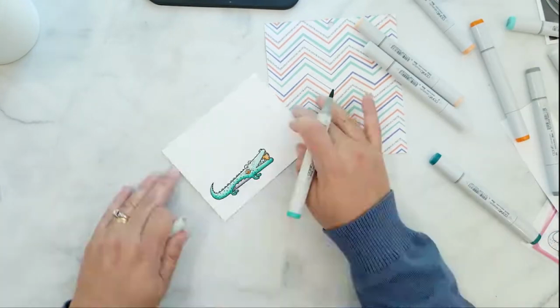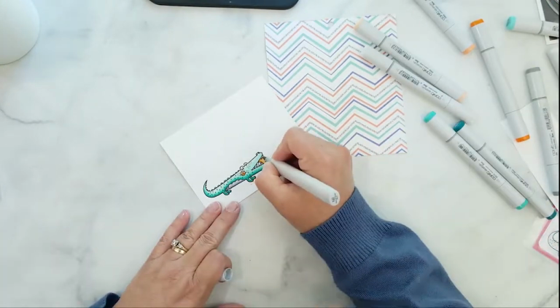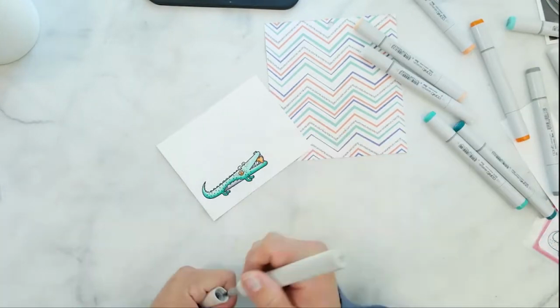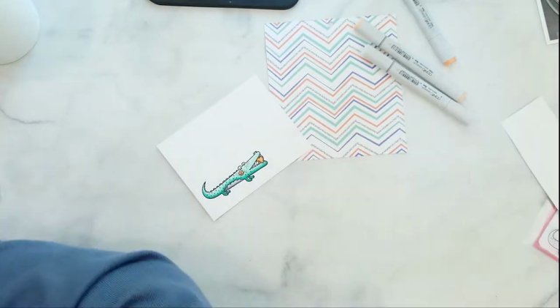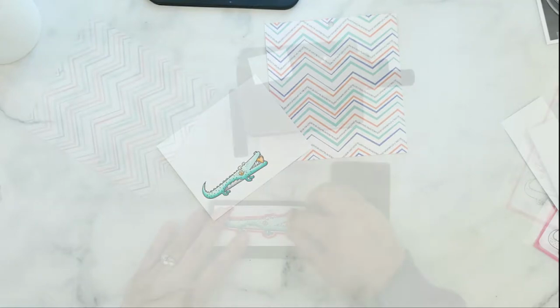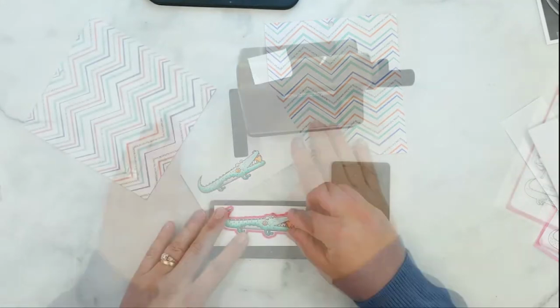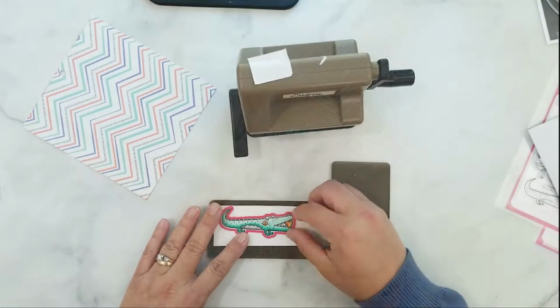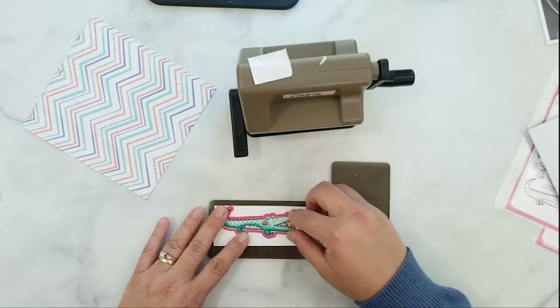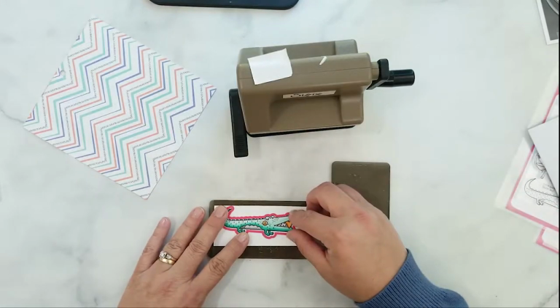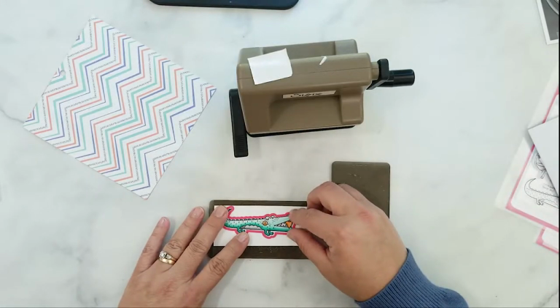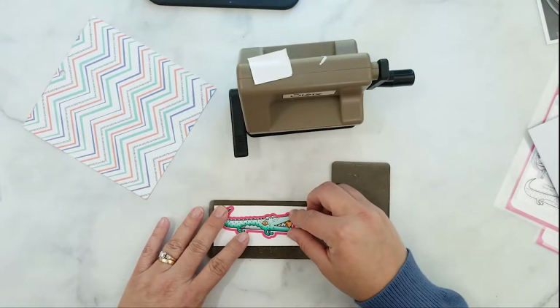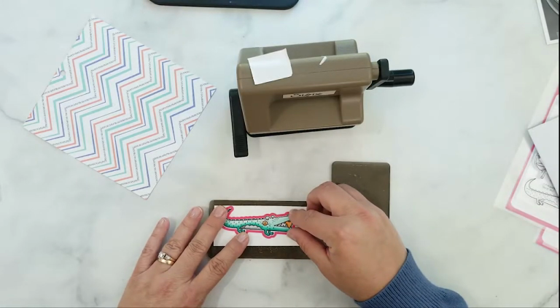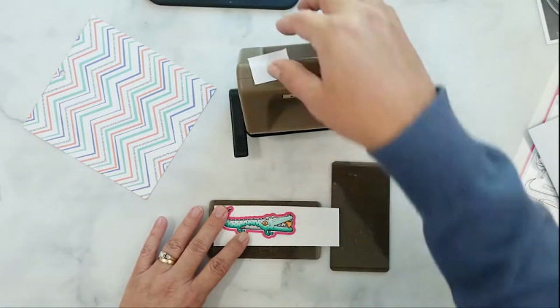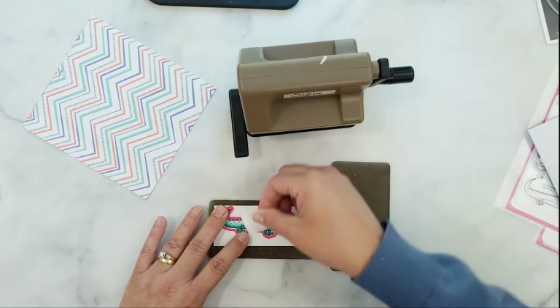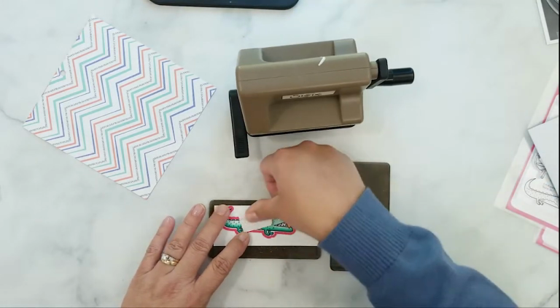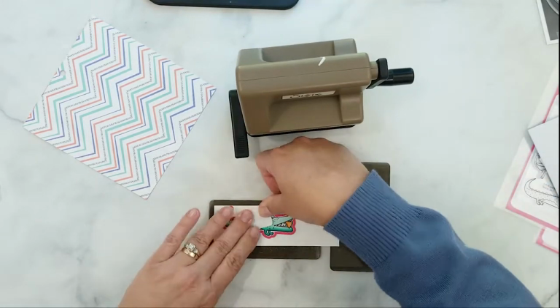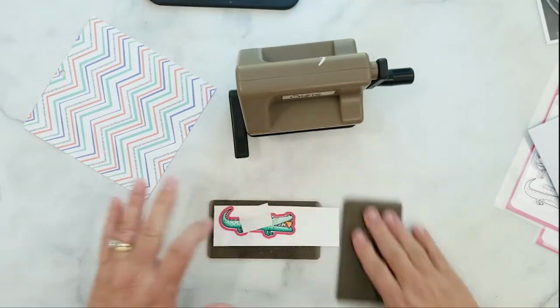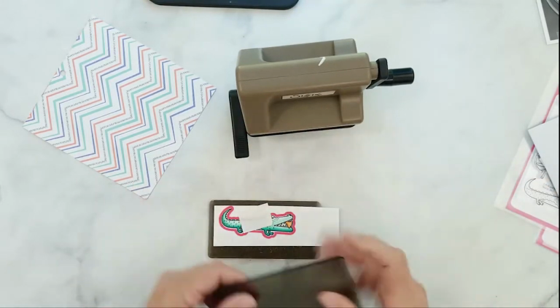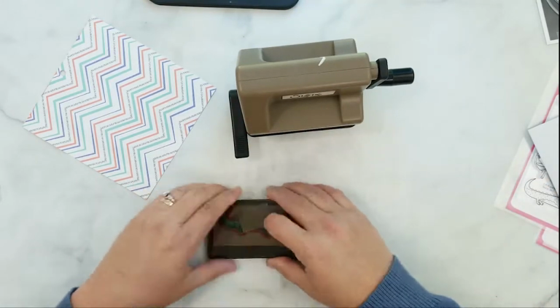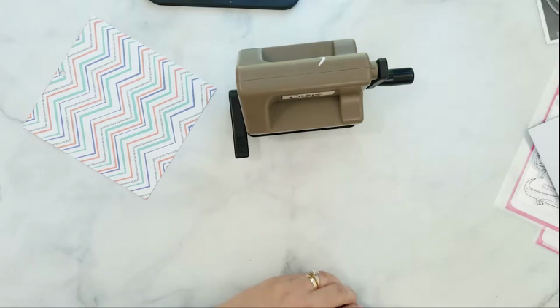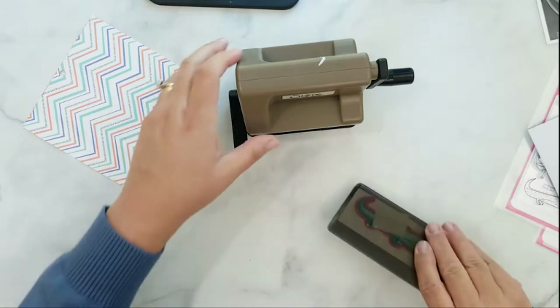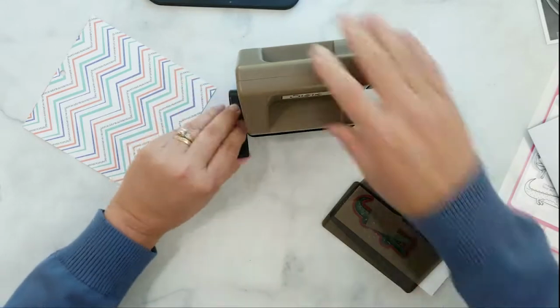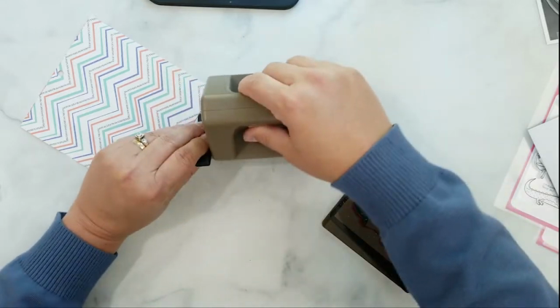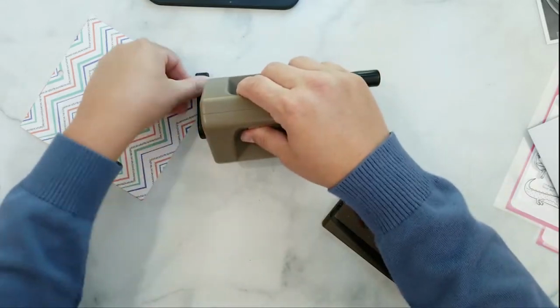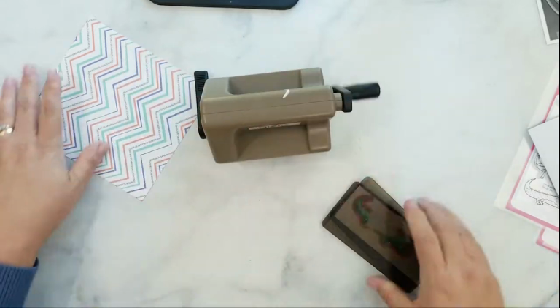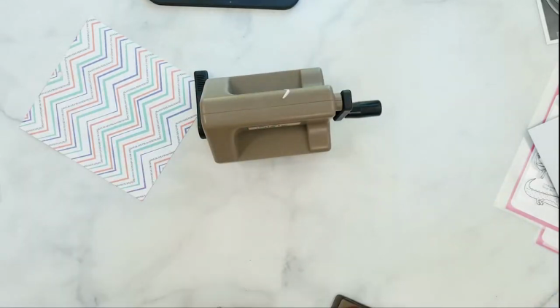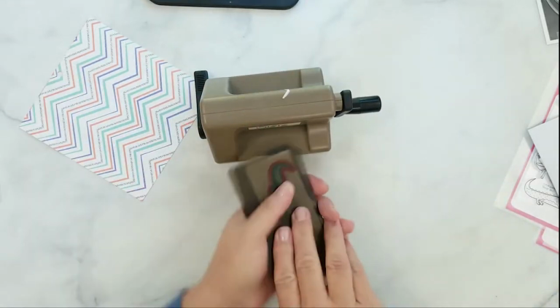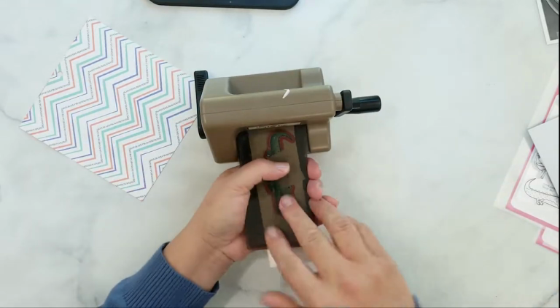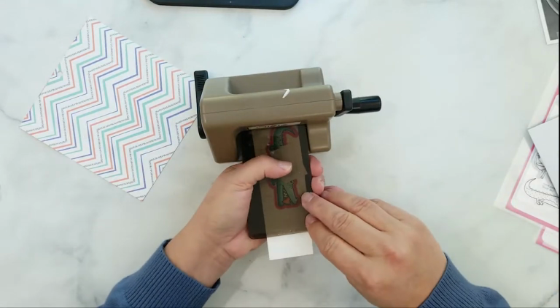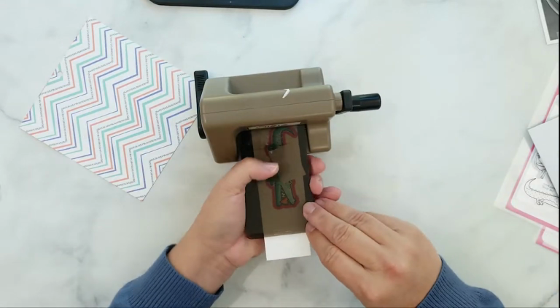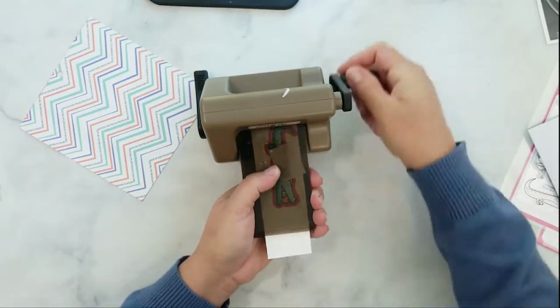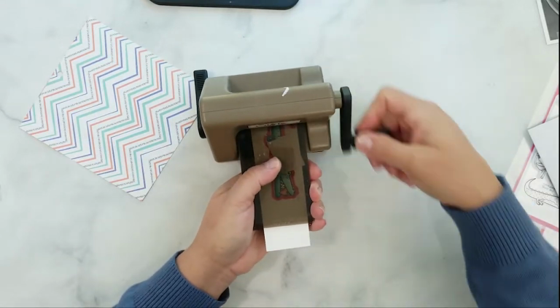Here's that cute croc all colored up and ready to be run through the side kick. I grab the coordinating die and secure it over the image using a piece of post-it tape, then crank it through the machine.